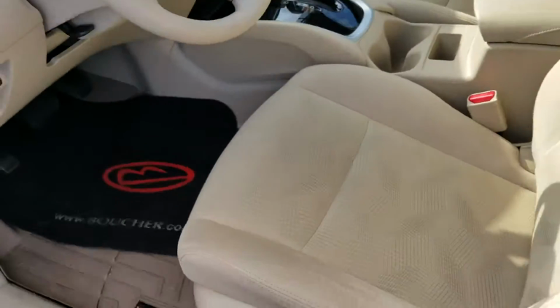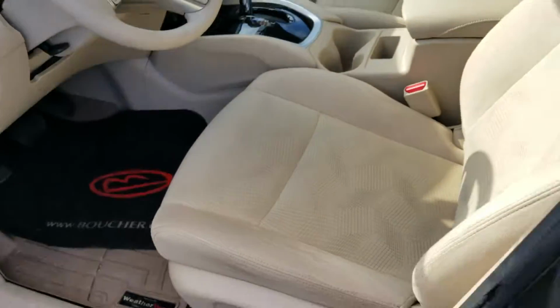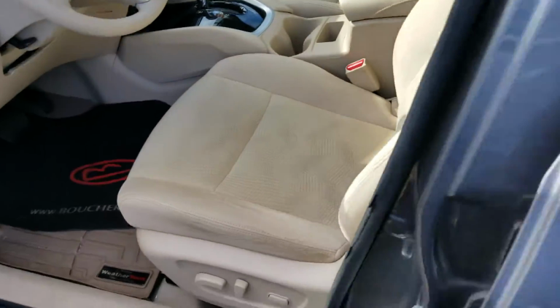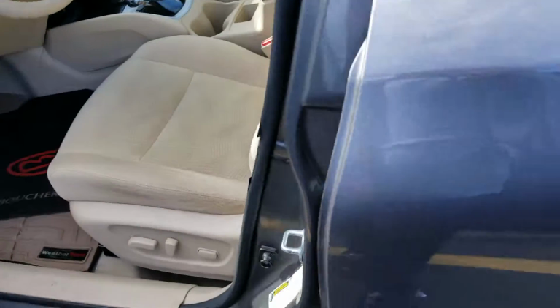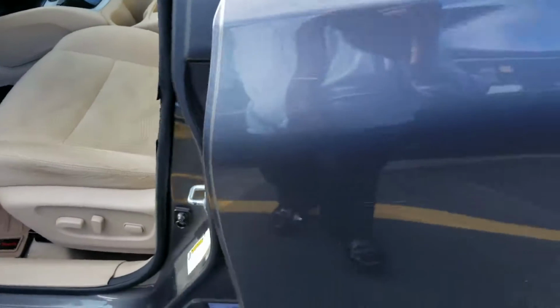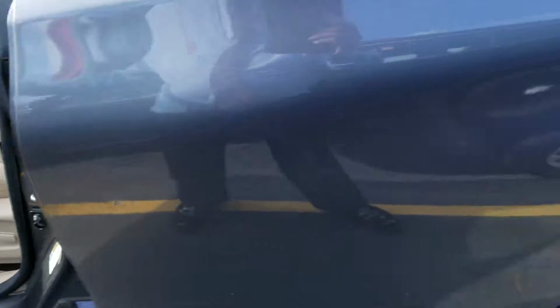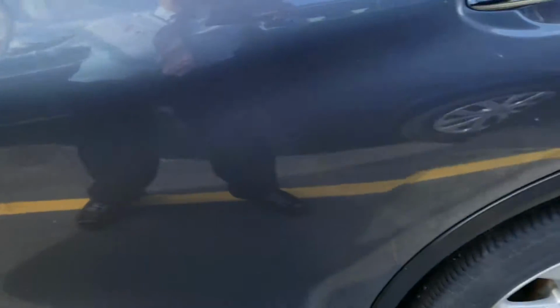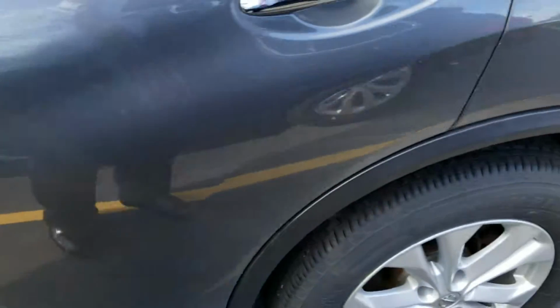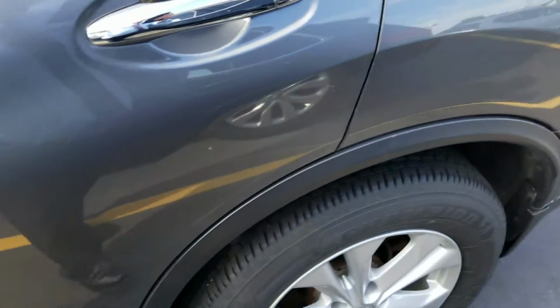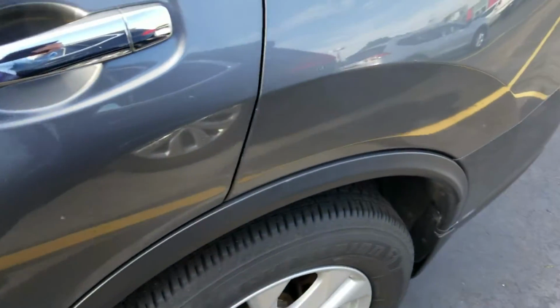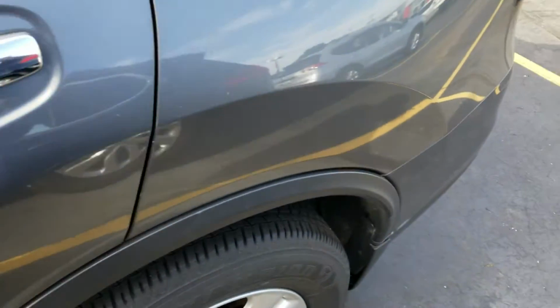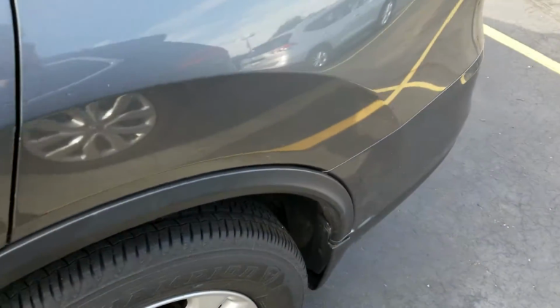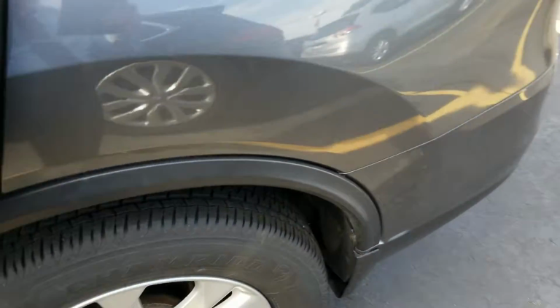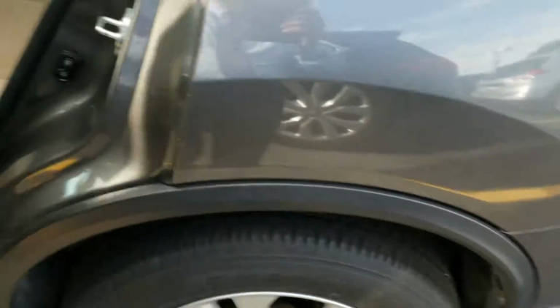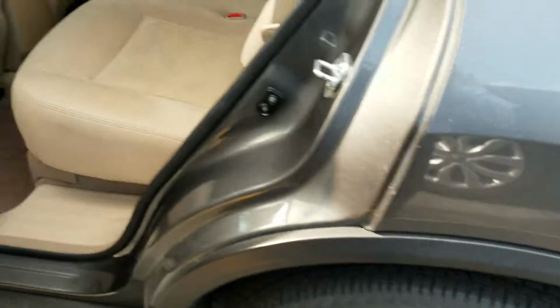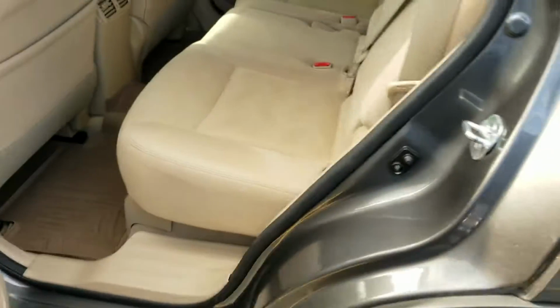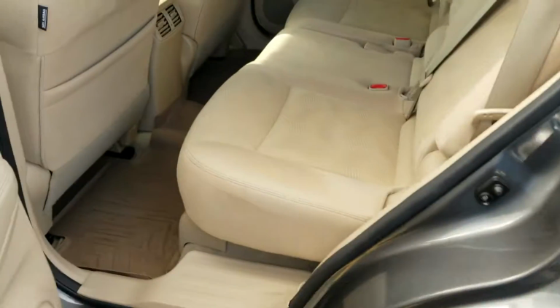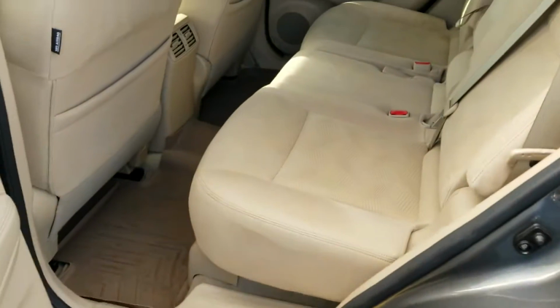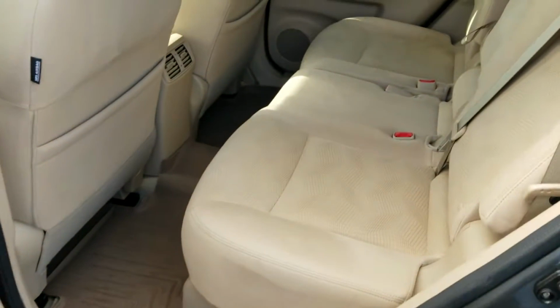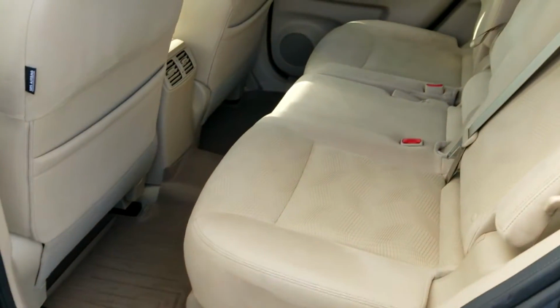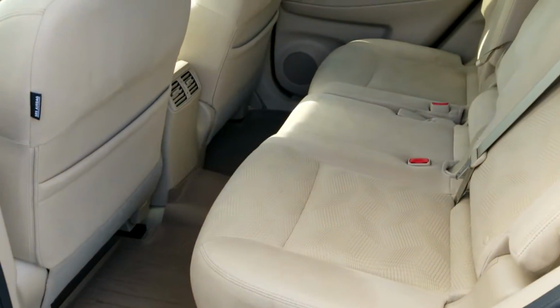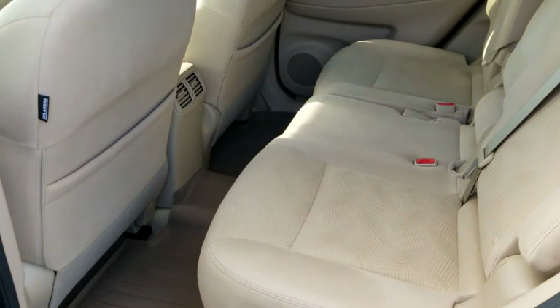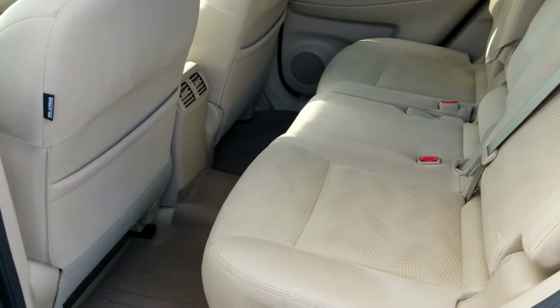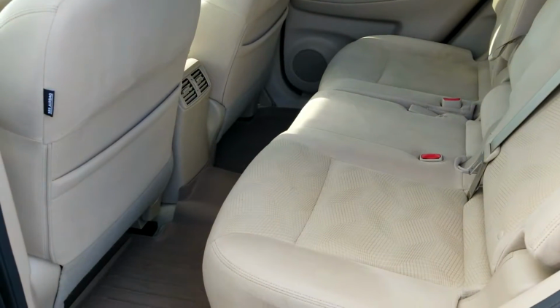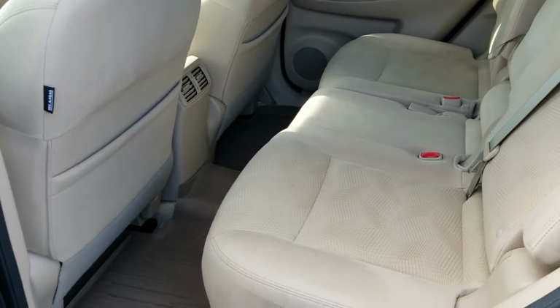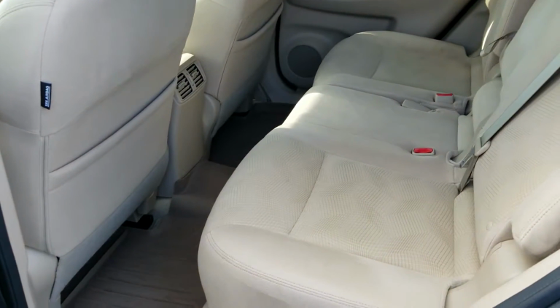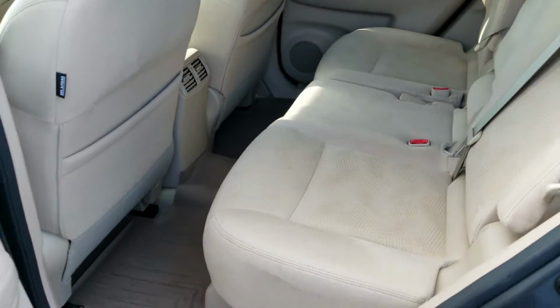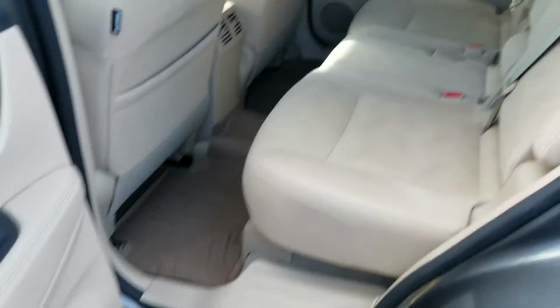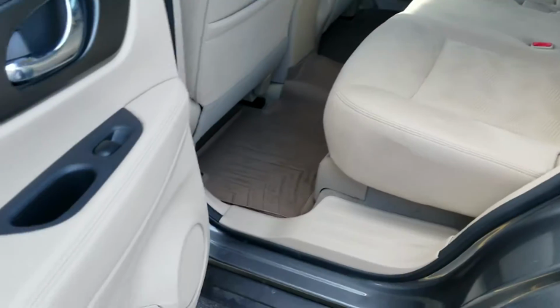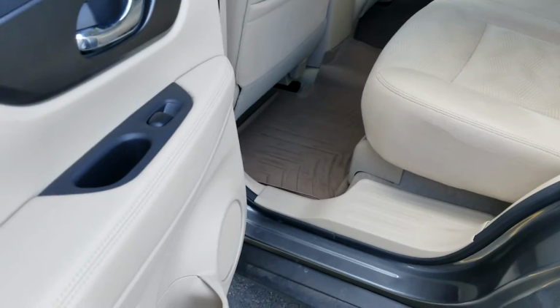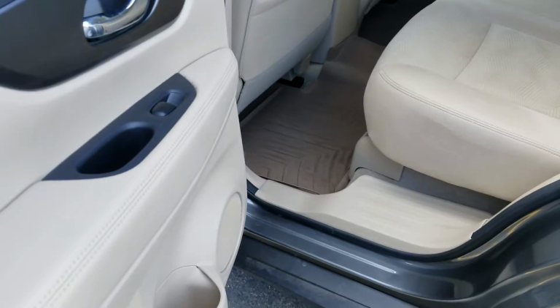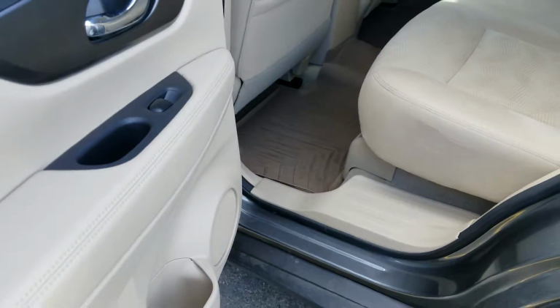The vehicle has been inspected by the Boucher Certified Technicians — no rips, tears, stains, or punctures to the inside. It's got the all-weather floor mats.